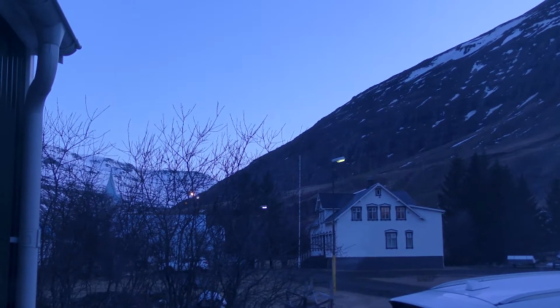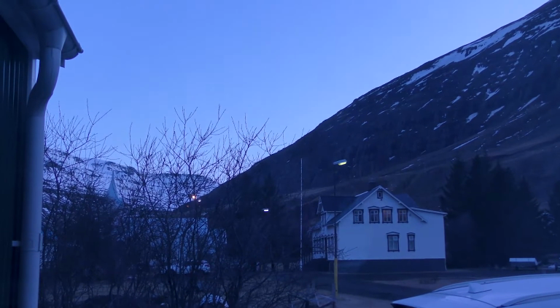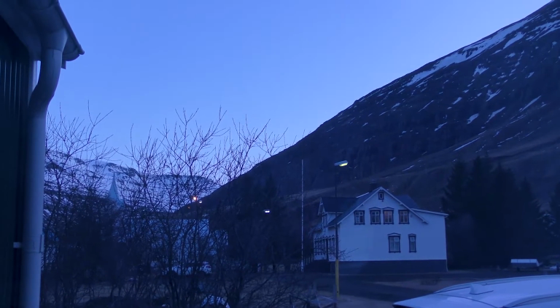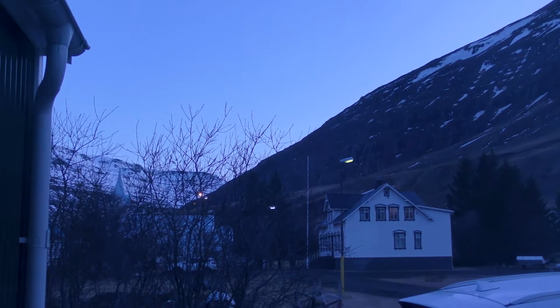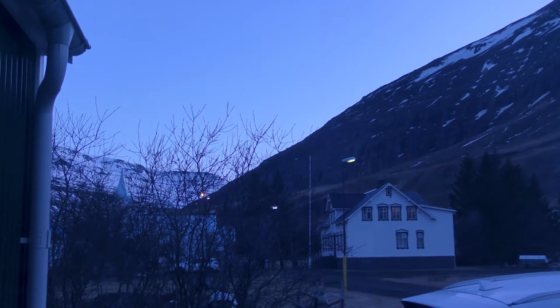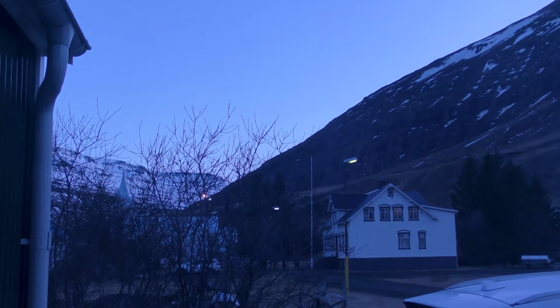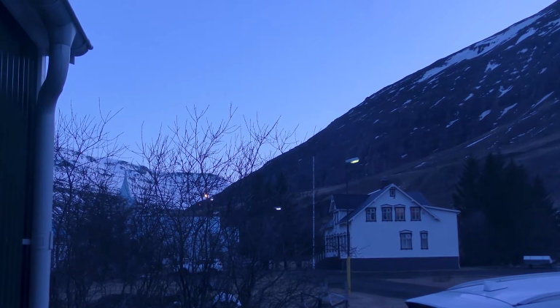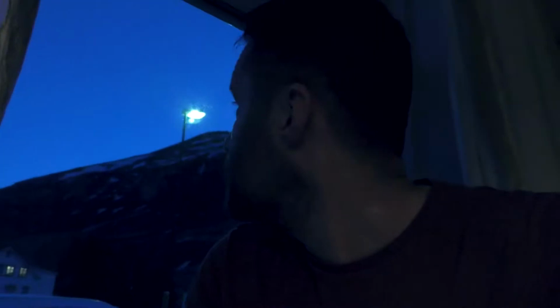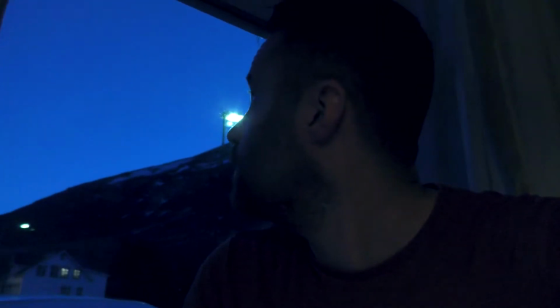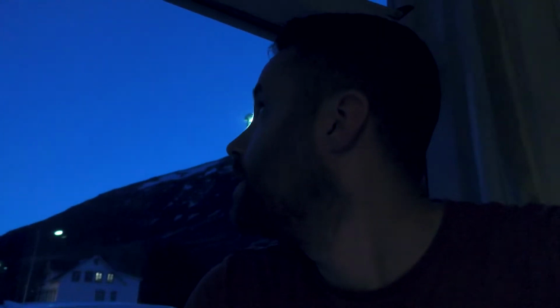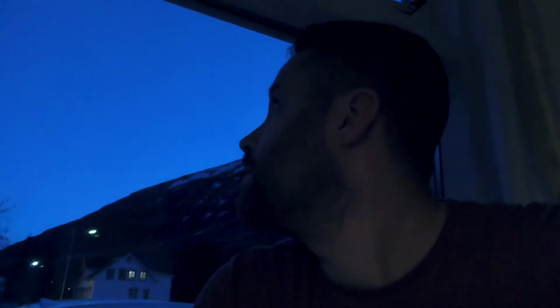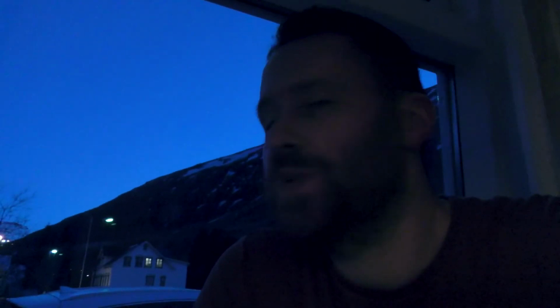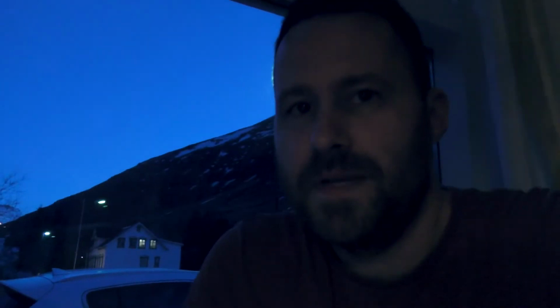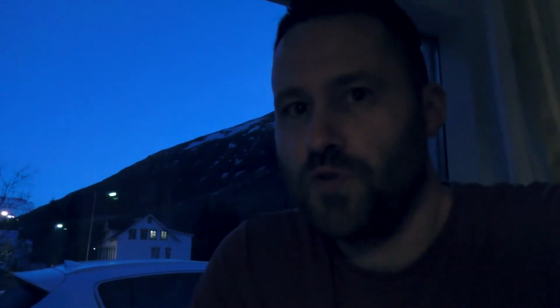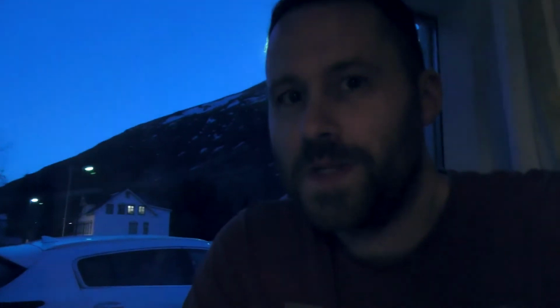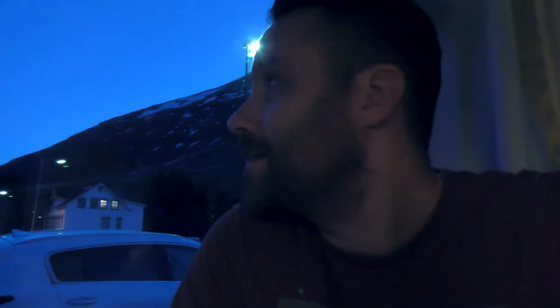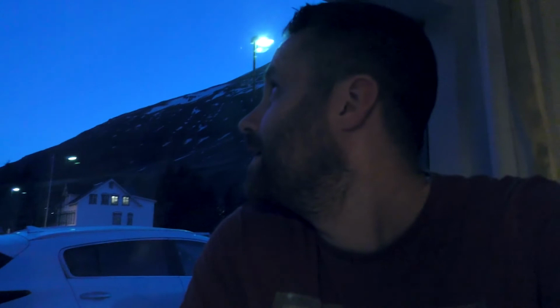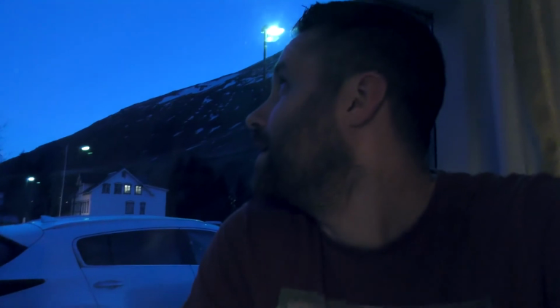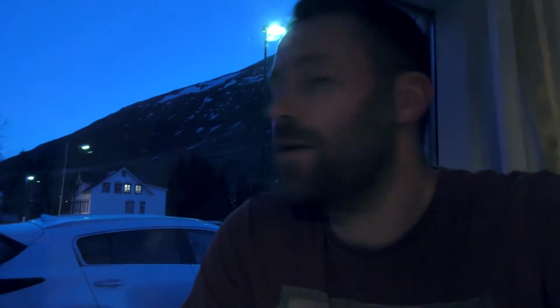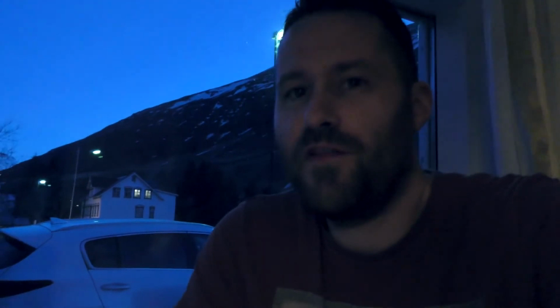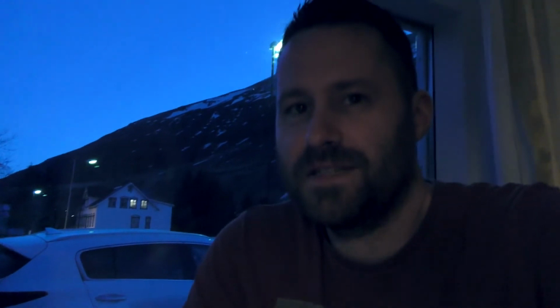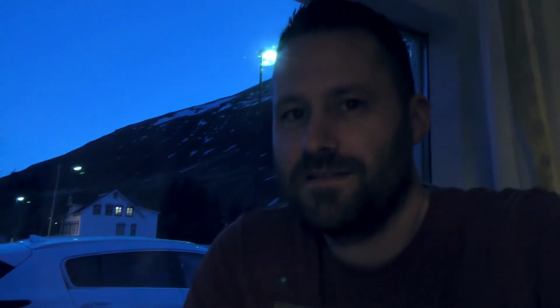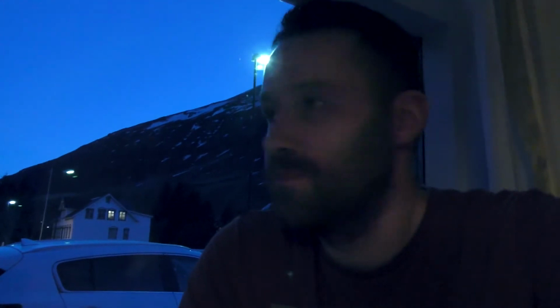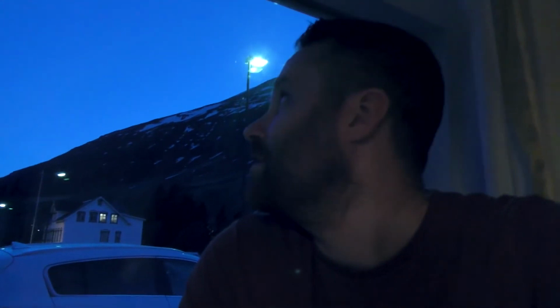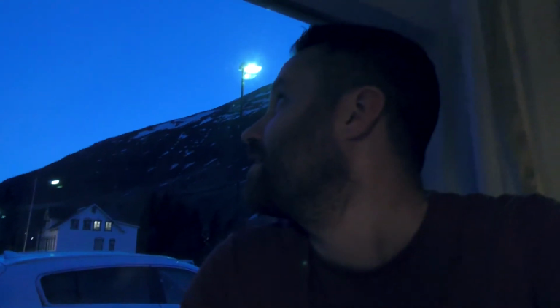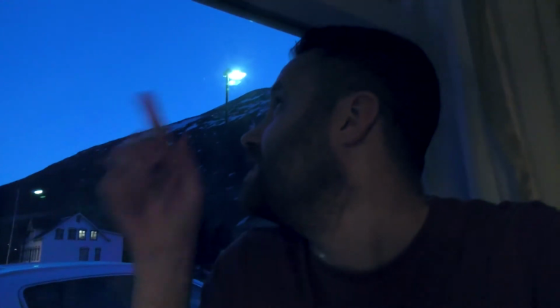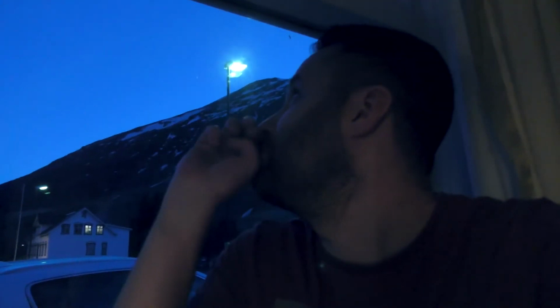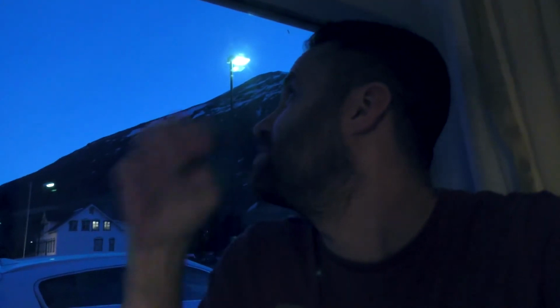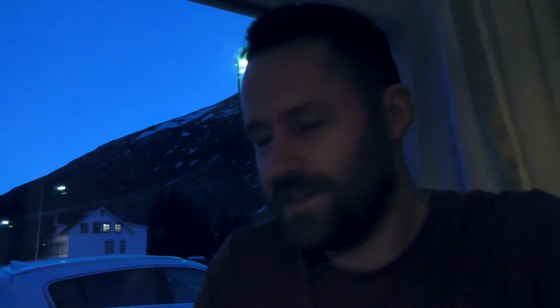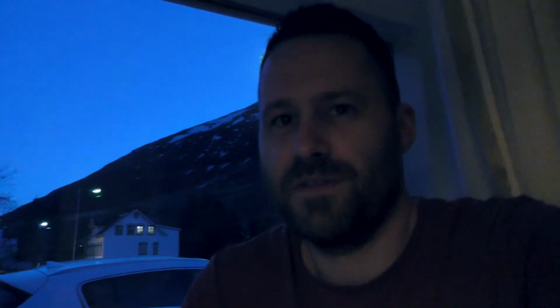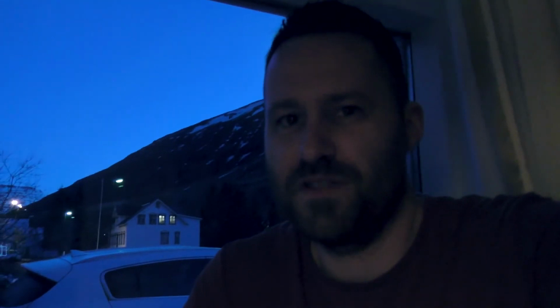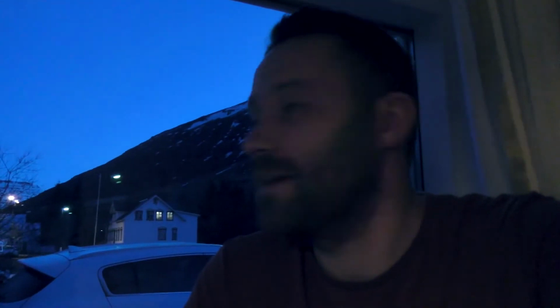It's getting dark now and we shall shortly be aurora hunting. We've got about half an hour until it gets completely dark. I can see something in the sky but I think it might just be clouds.